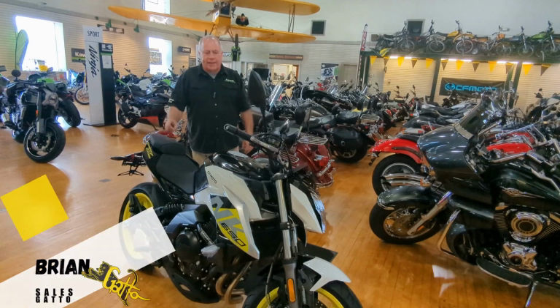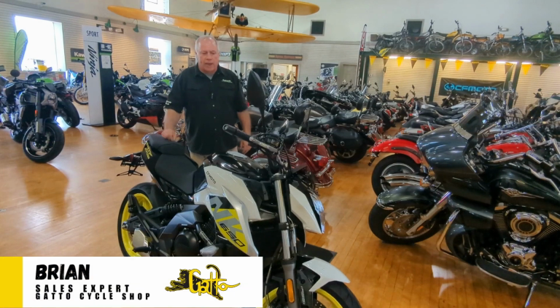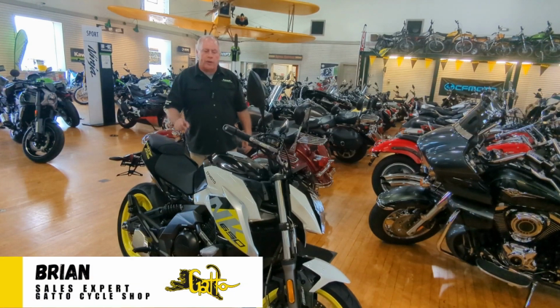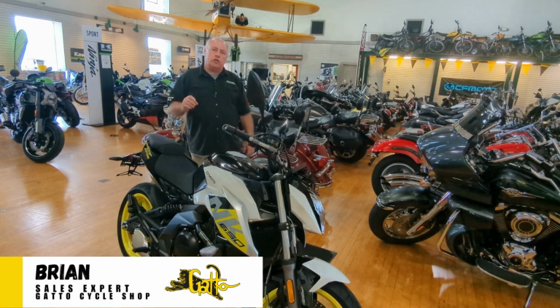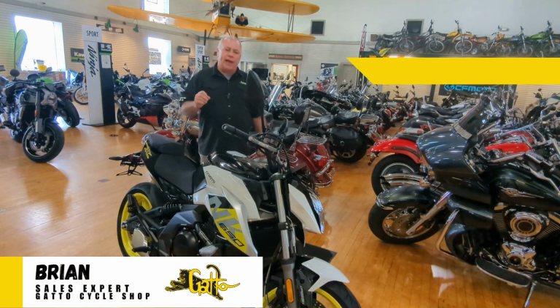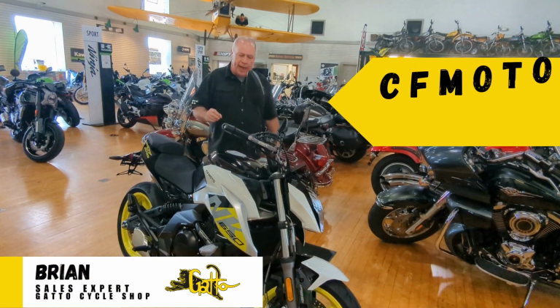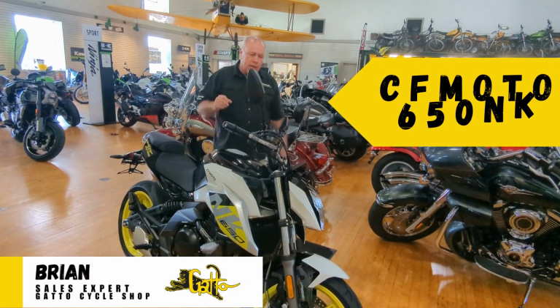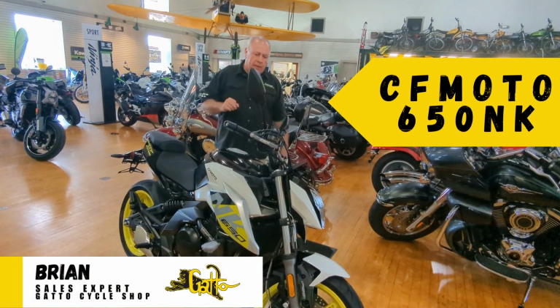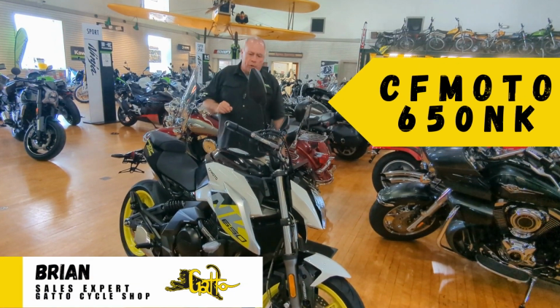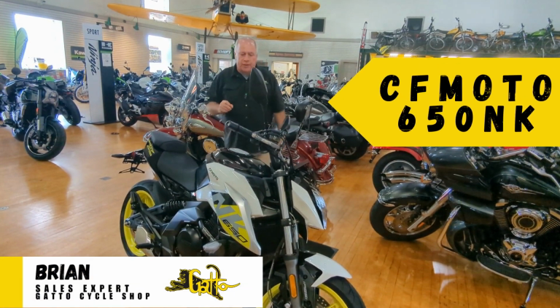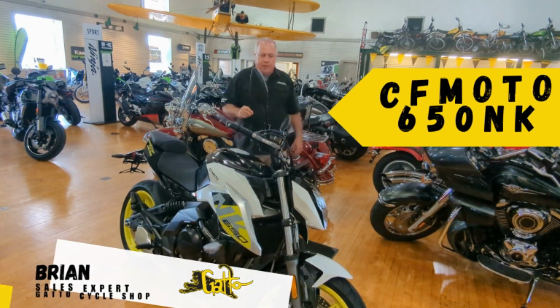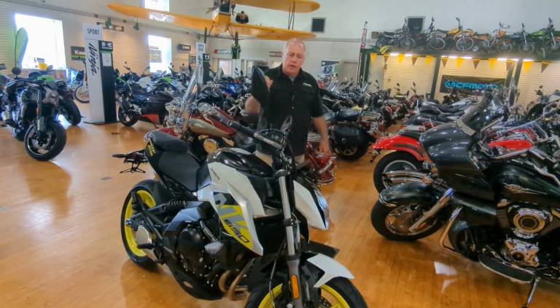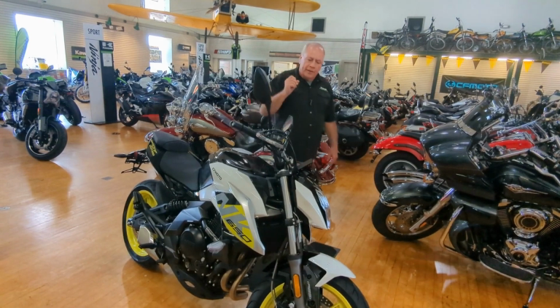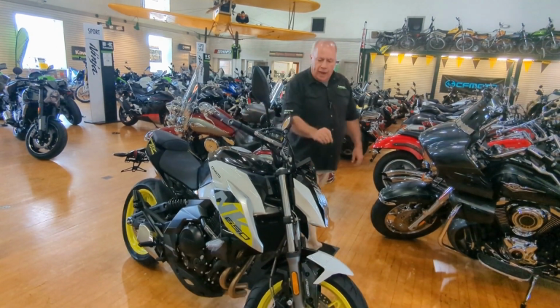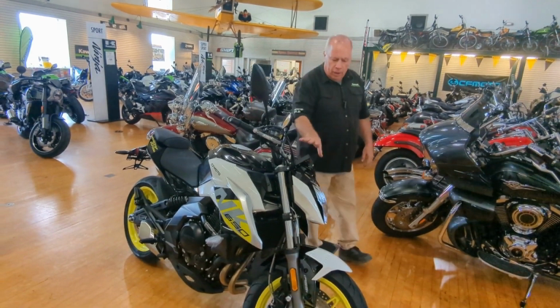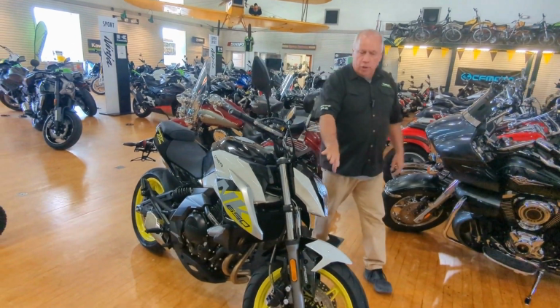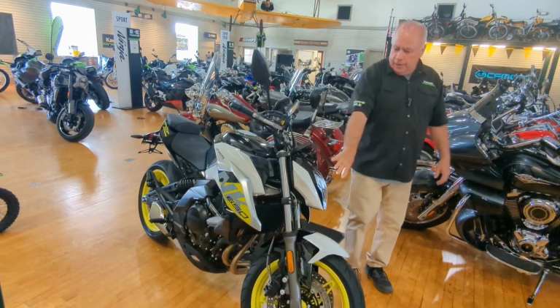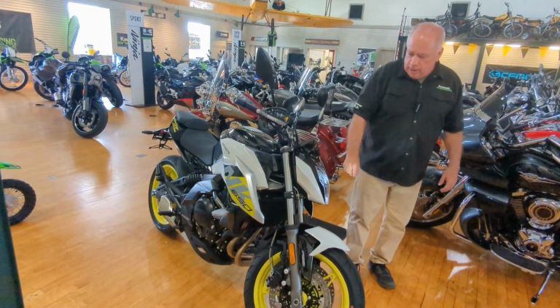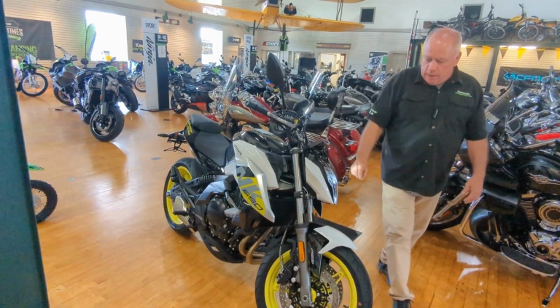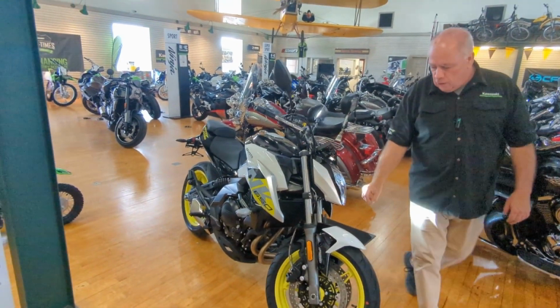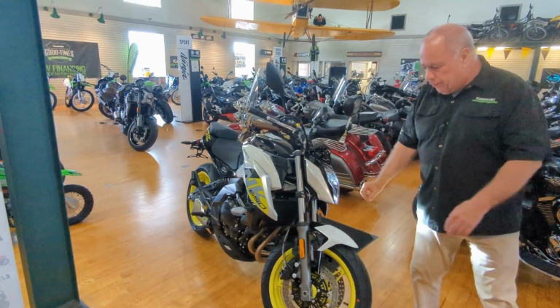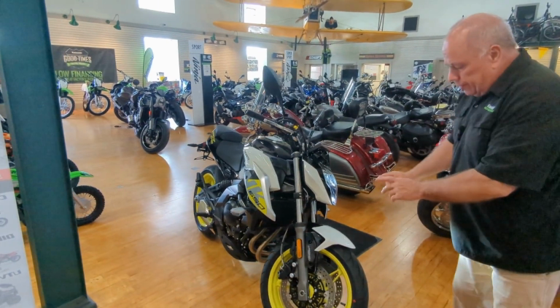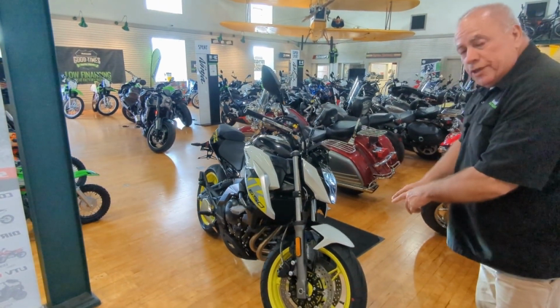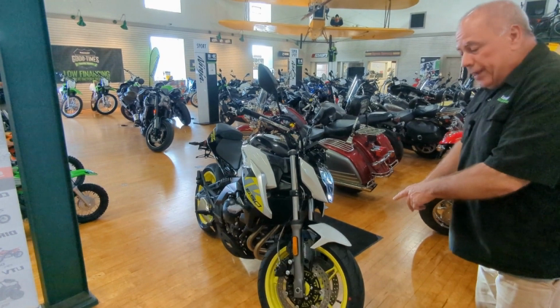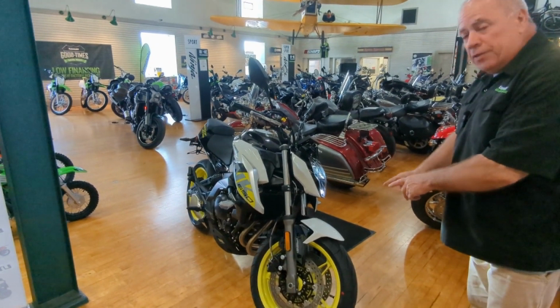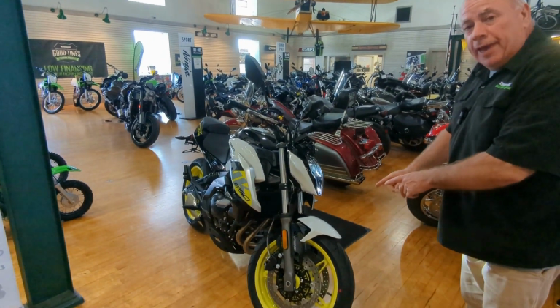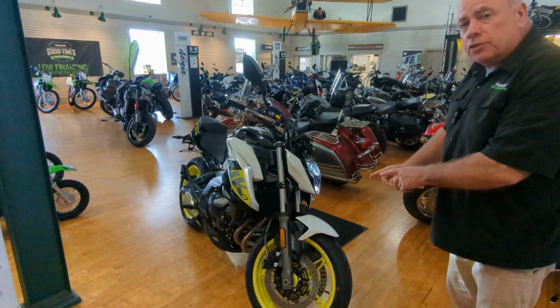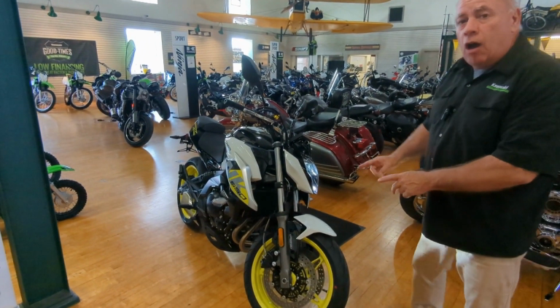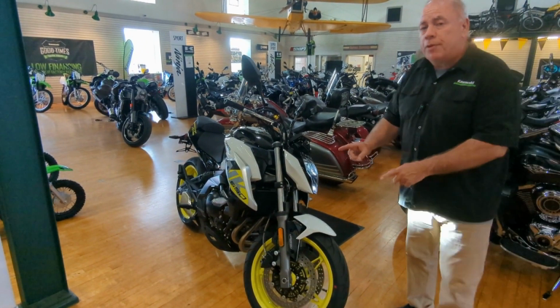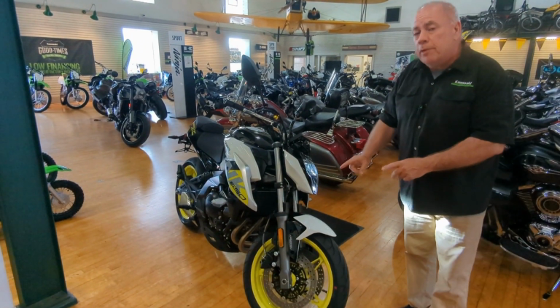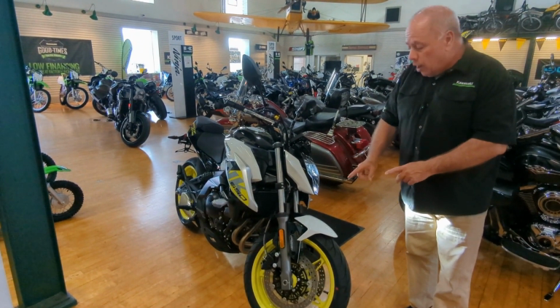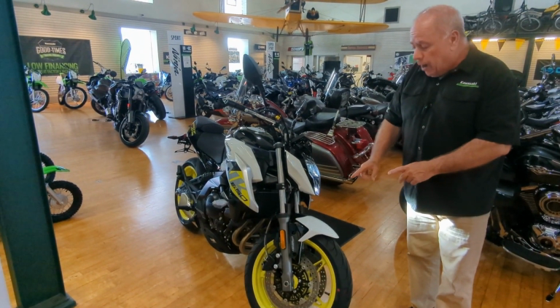I want to introduce you to the NK CFMoto 650, naked style, European. Up front, you get the dual disc brakes with ABS, which gives you optimum stopping power.